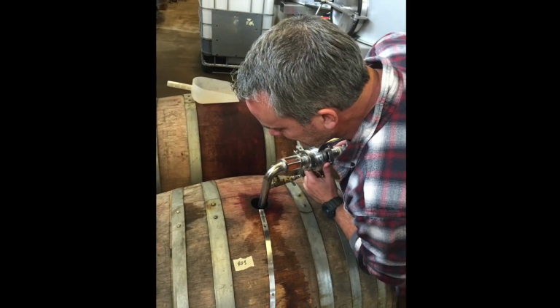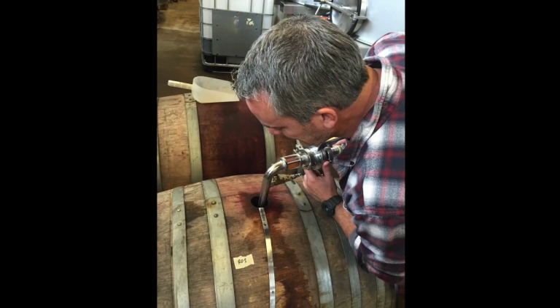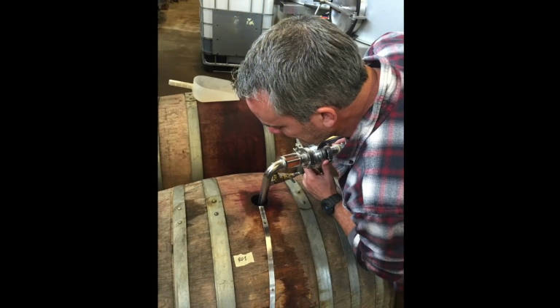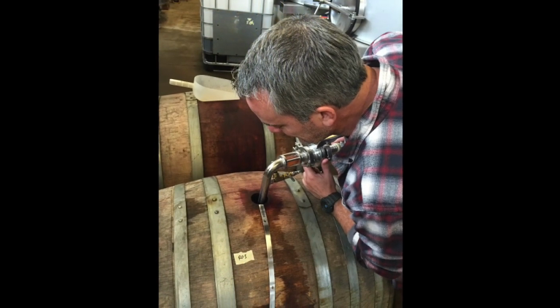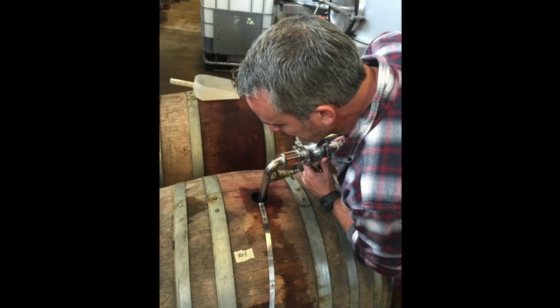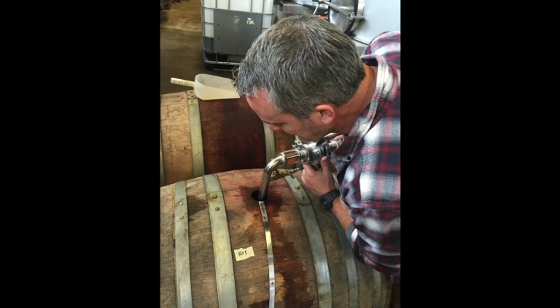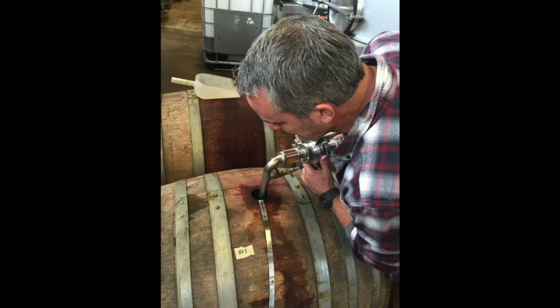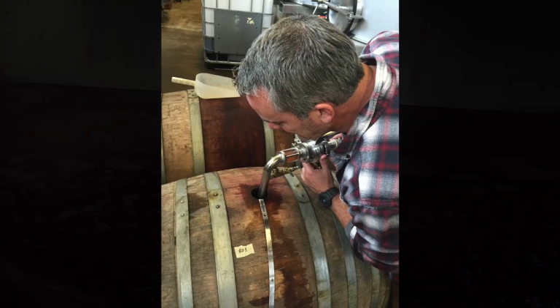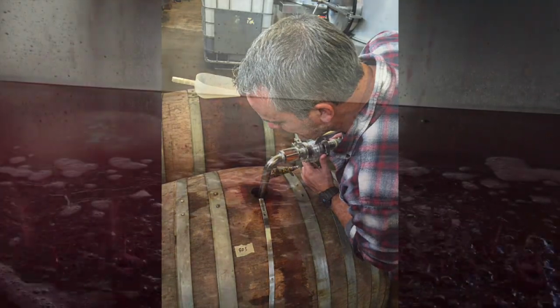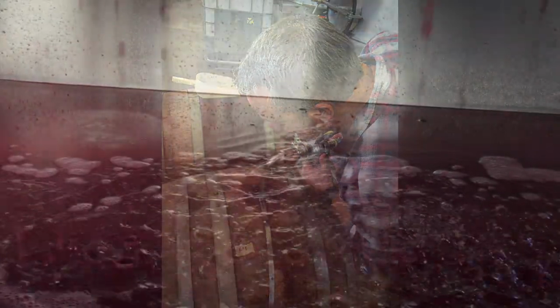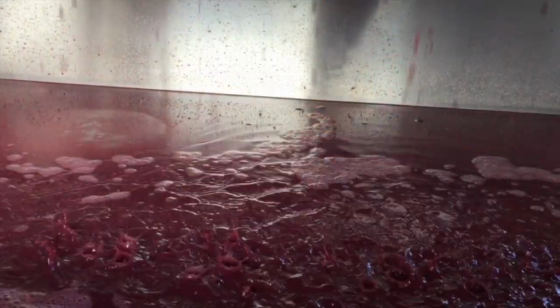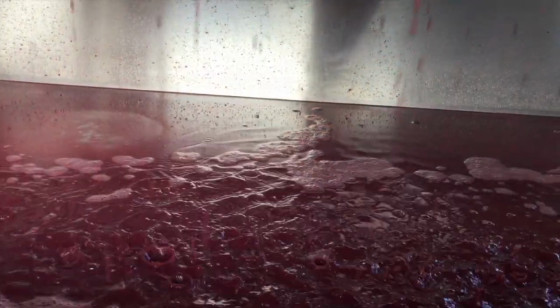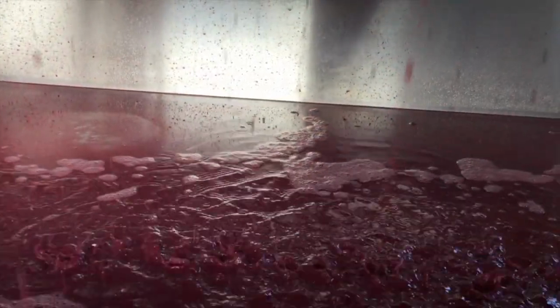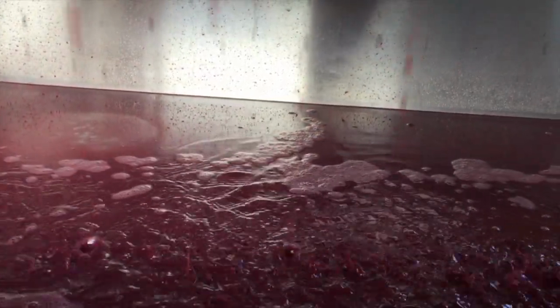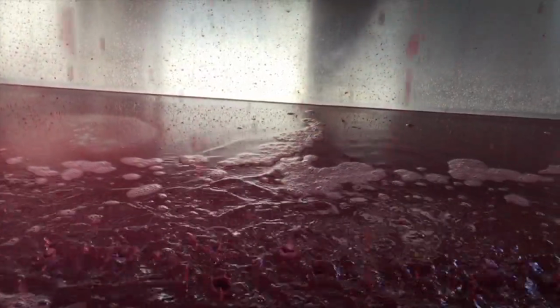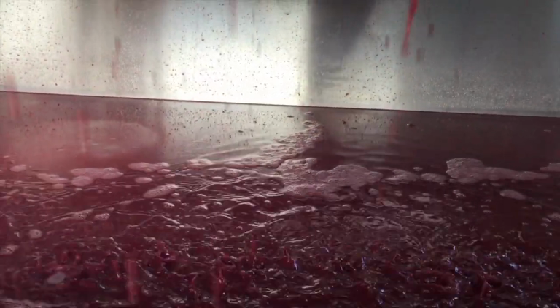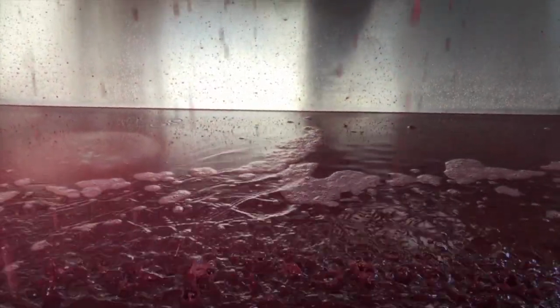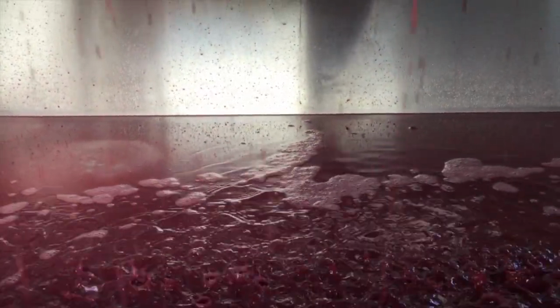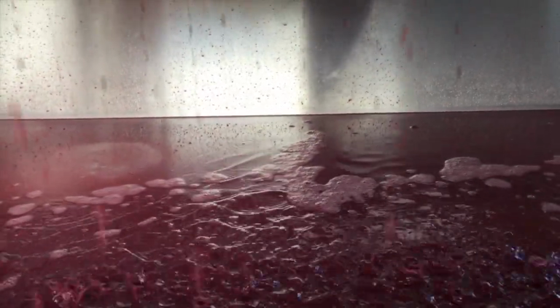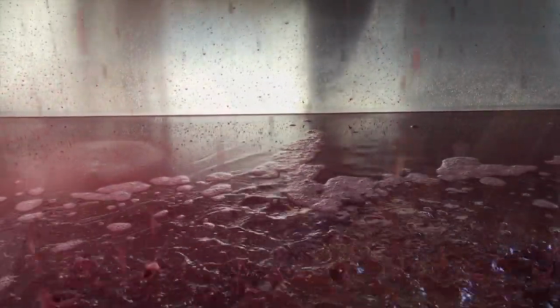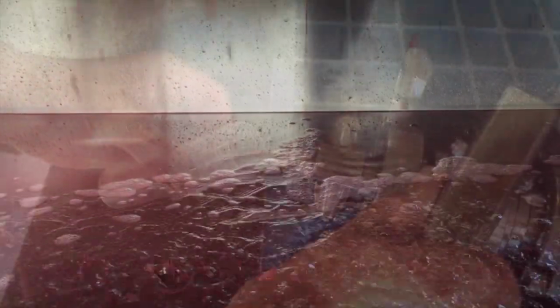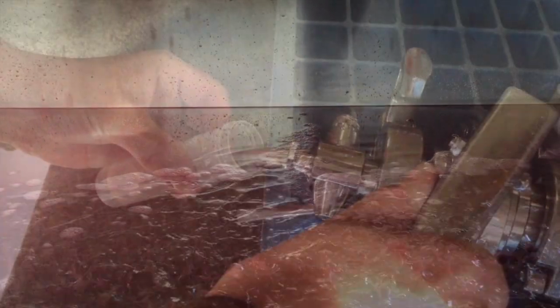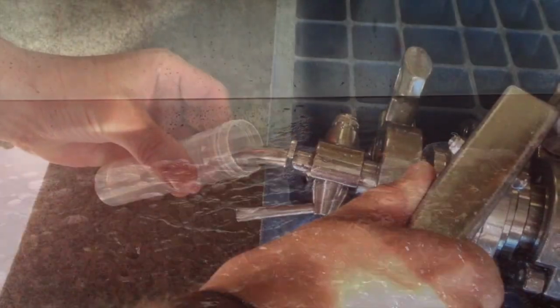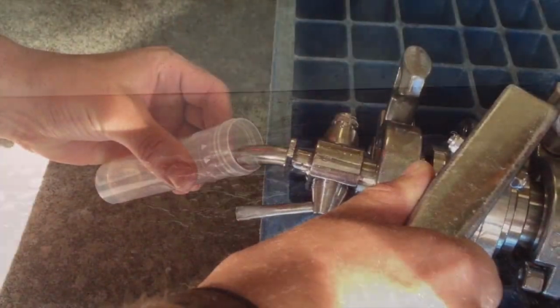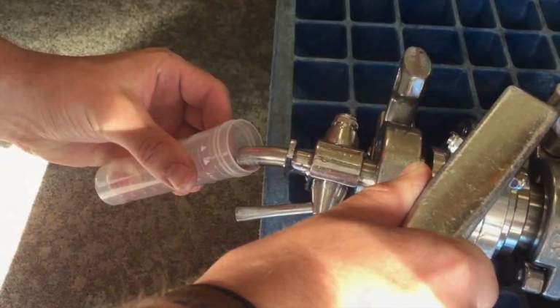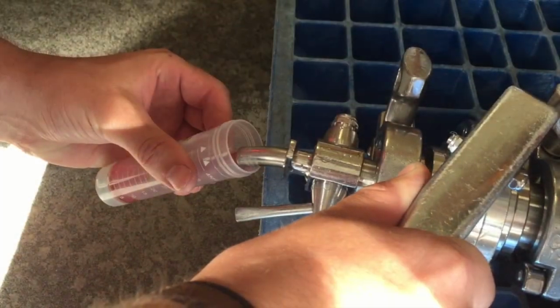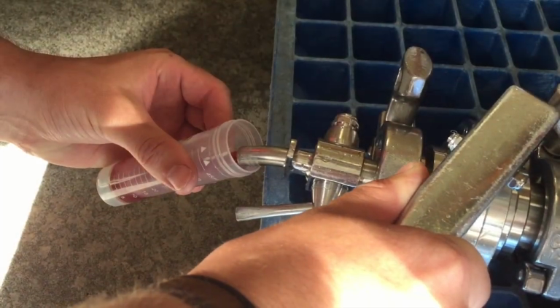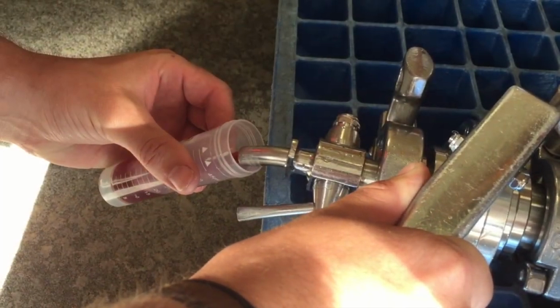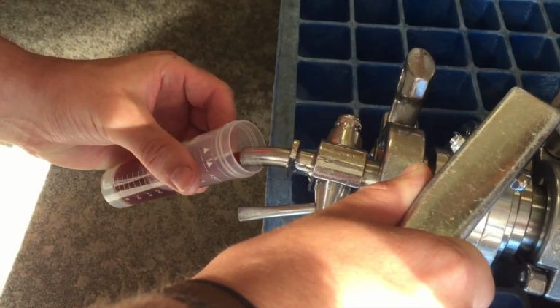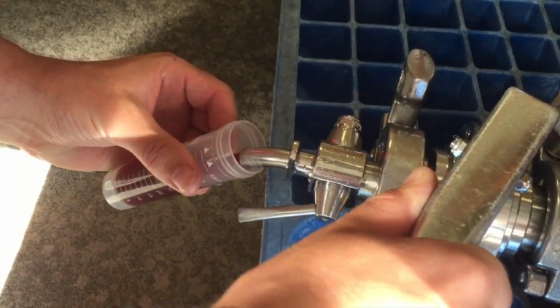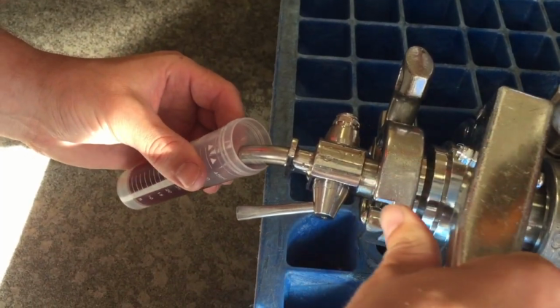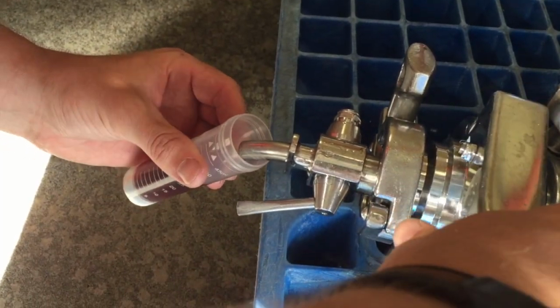Our Rosé is 100% barrel fermented. It's mostly neutral oak, but sometimes we'll mix in a few newer barrels. Fermentations always begin with indigenous yeast and each barrel is fermented until dry.